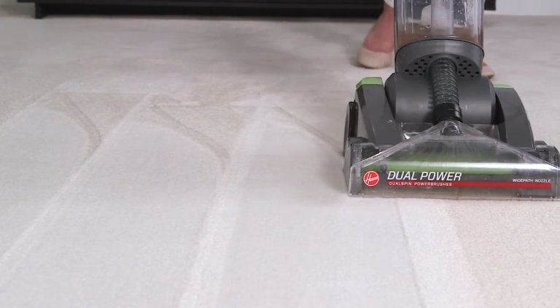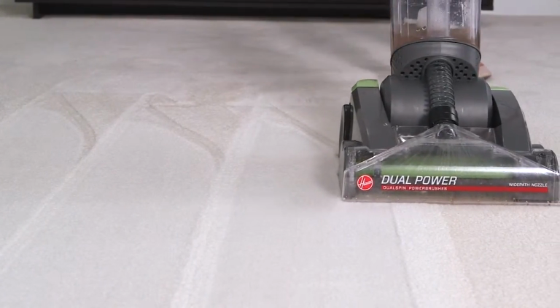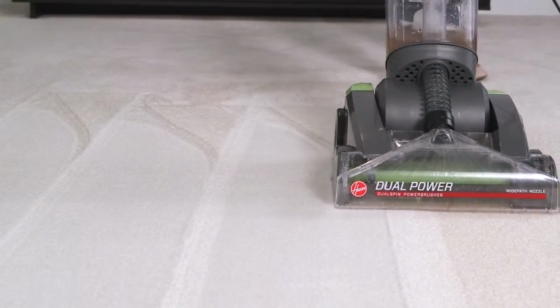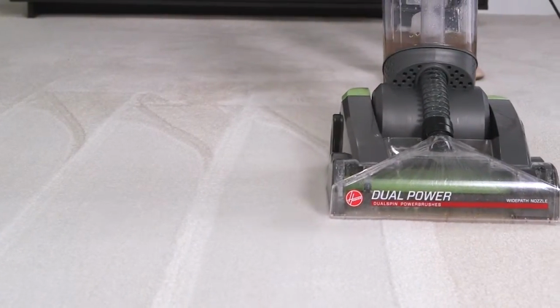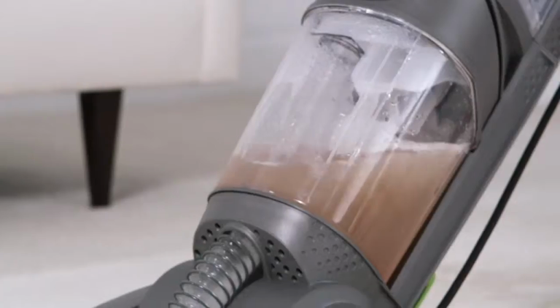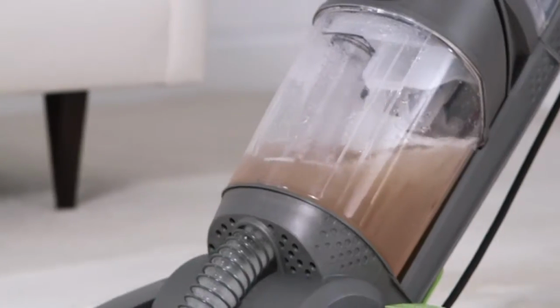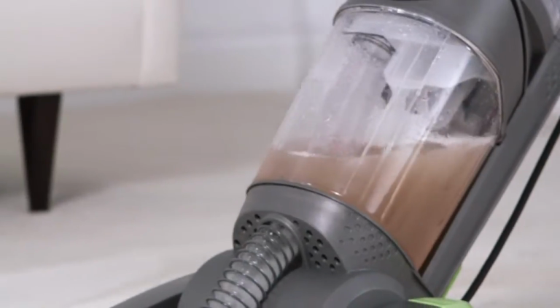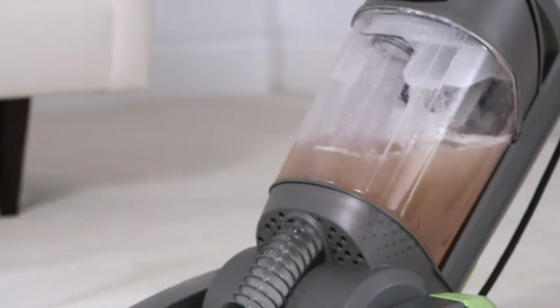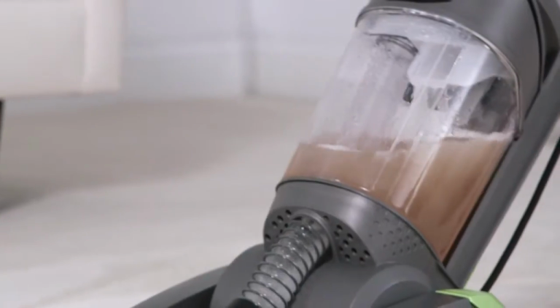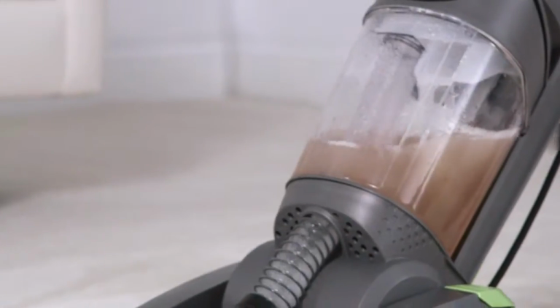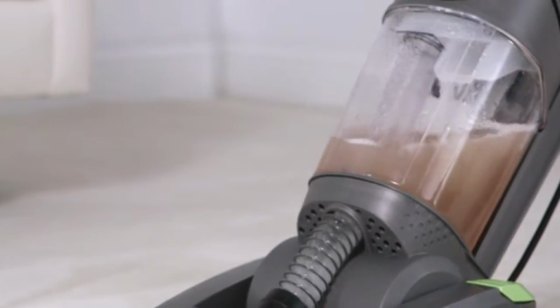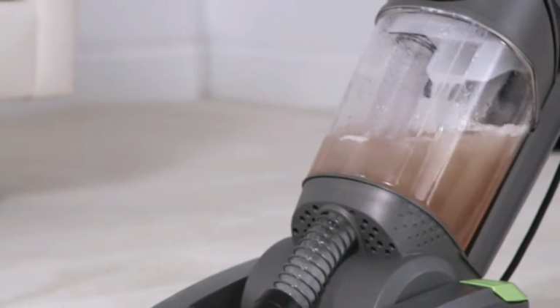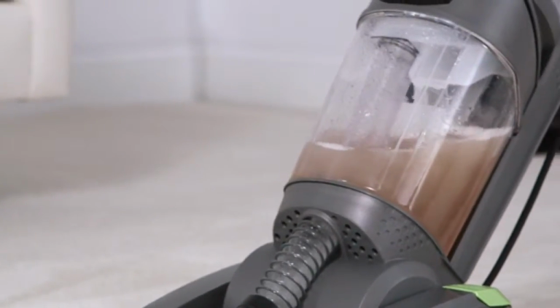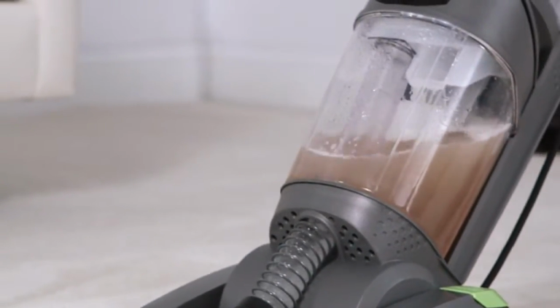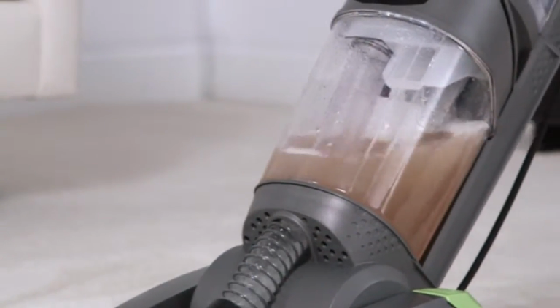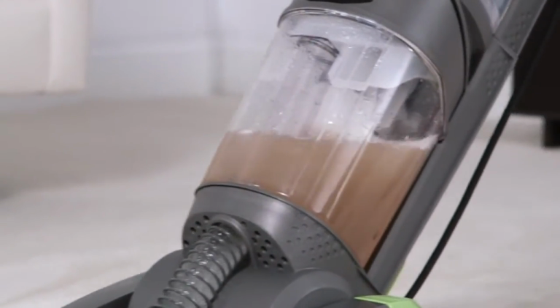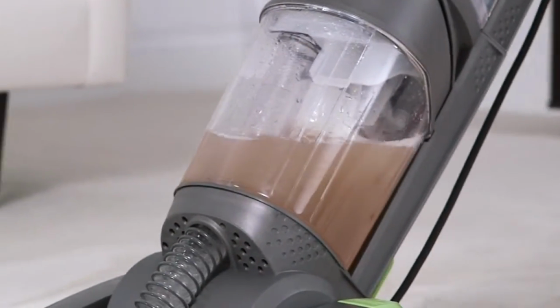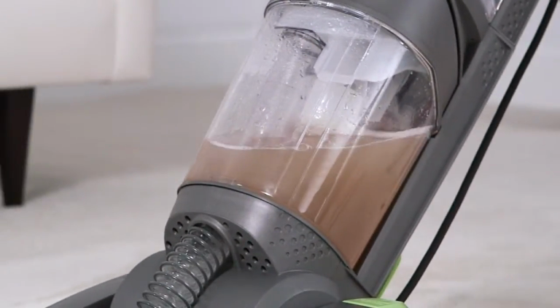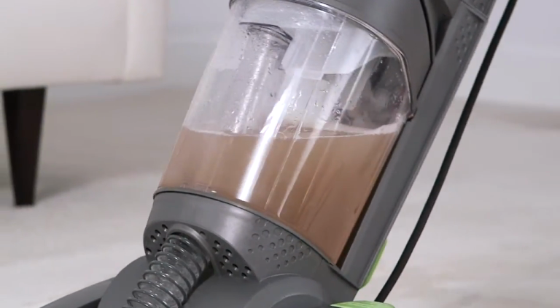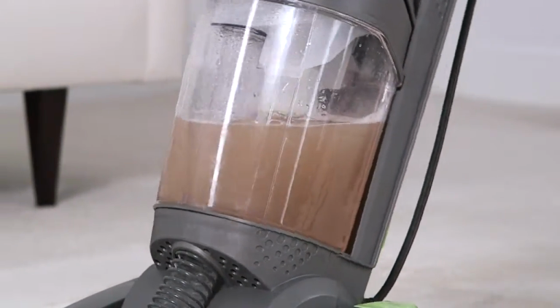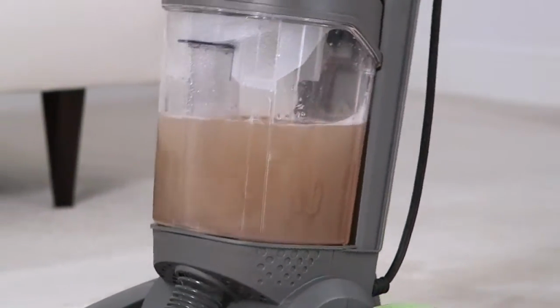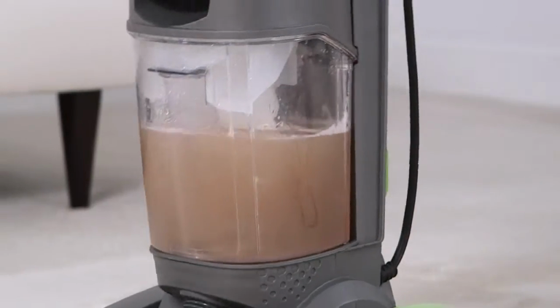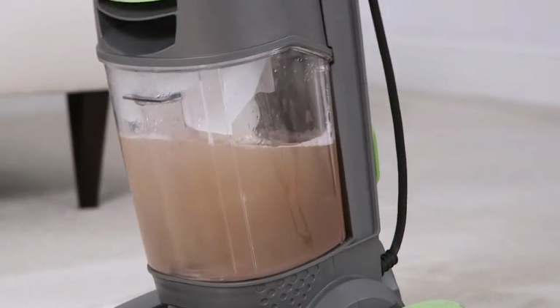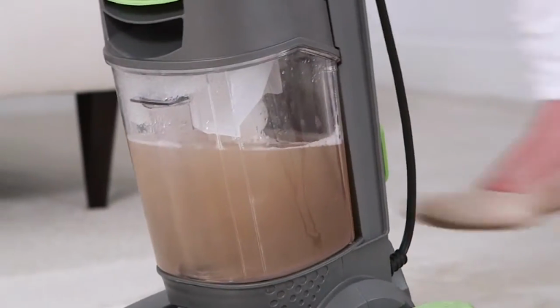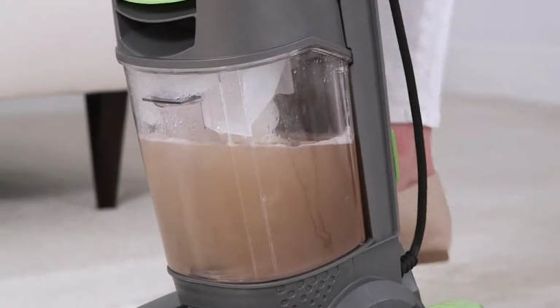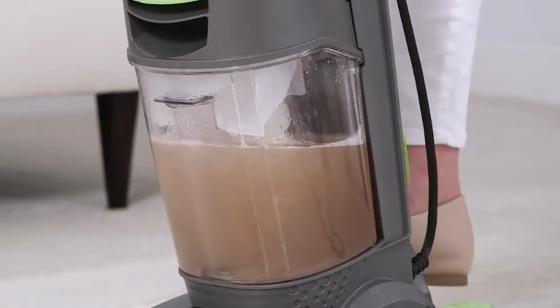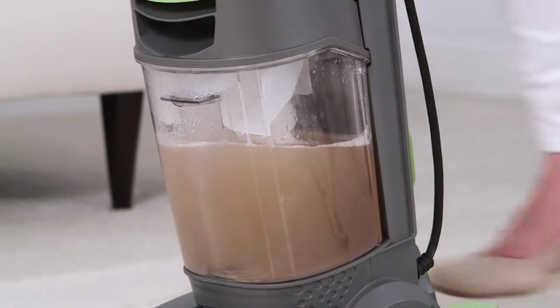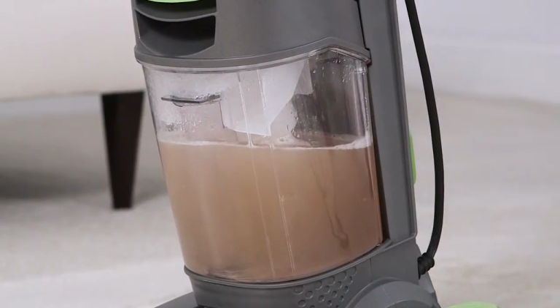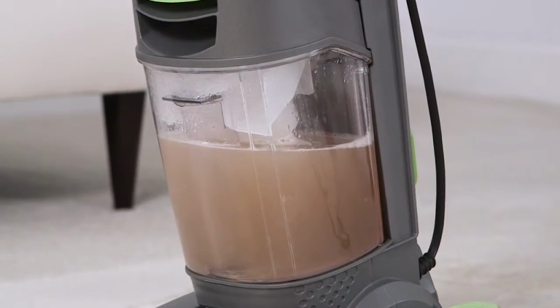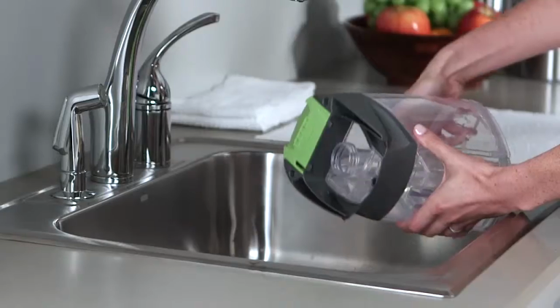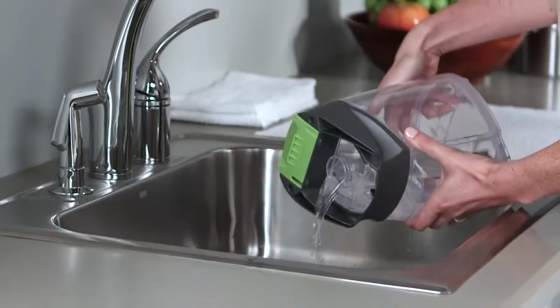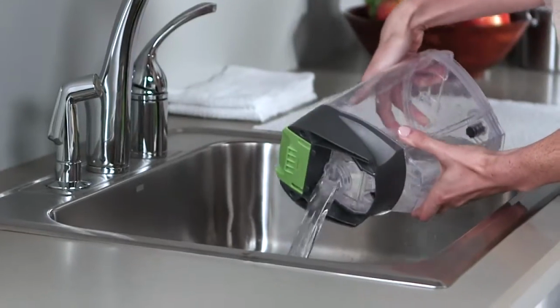While you're cleaning, you may begin to lose suction or hear a change in the sound of your motor, like this. These are indicators that your dirty water tank is full and needs to be emptied.